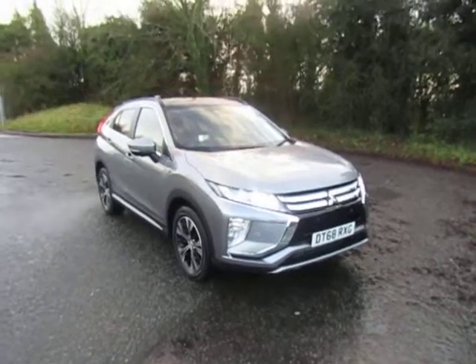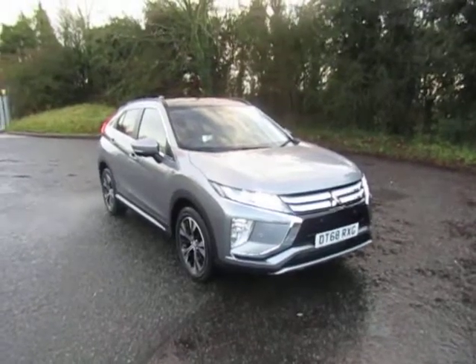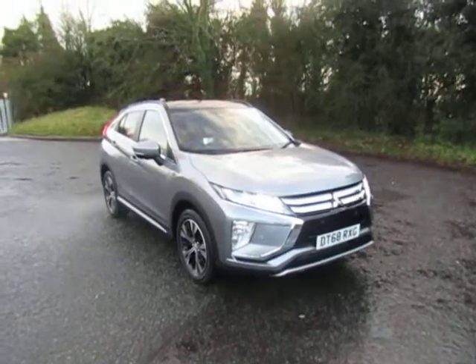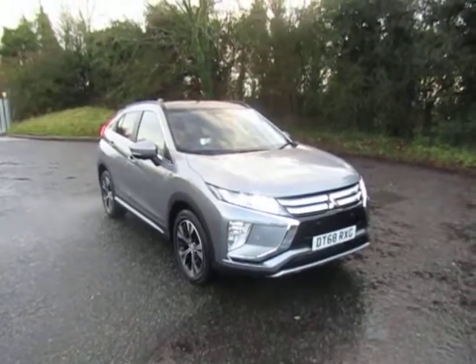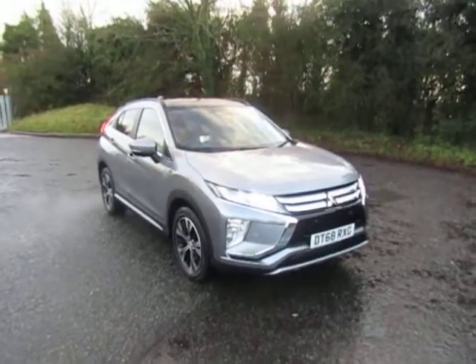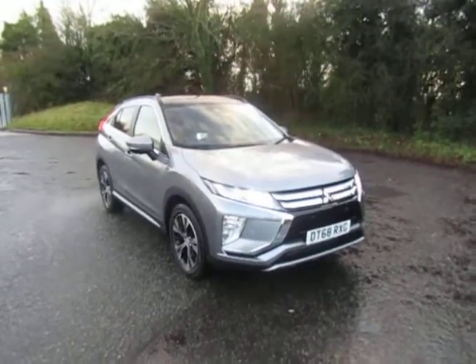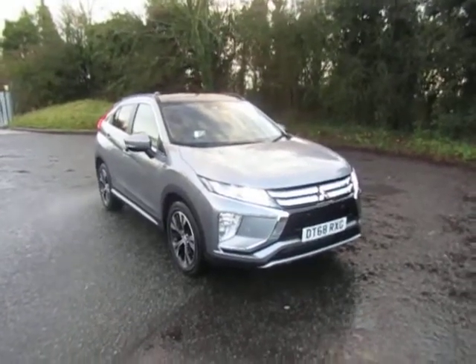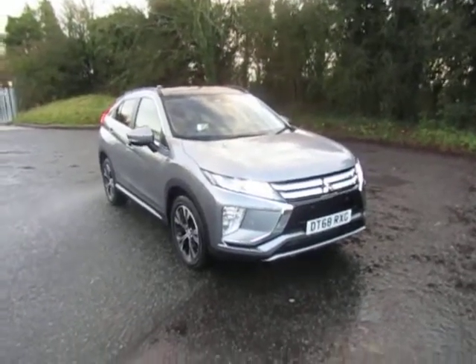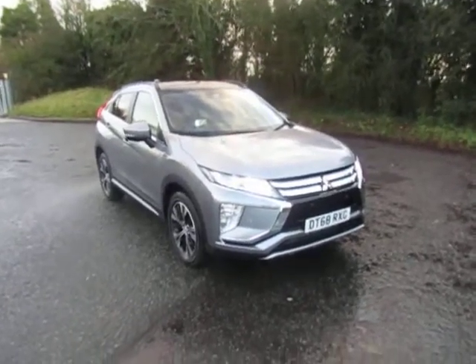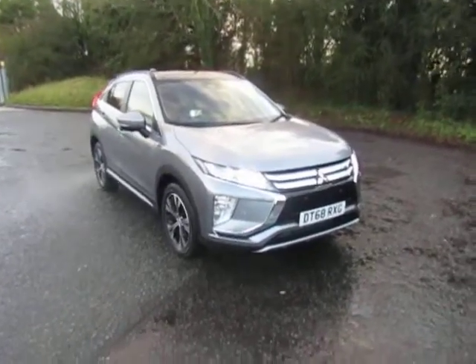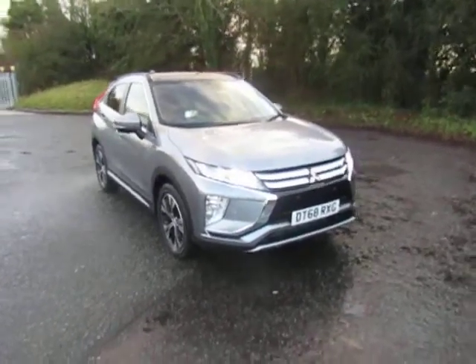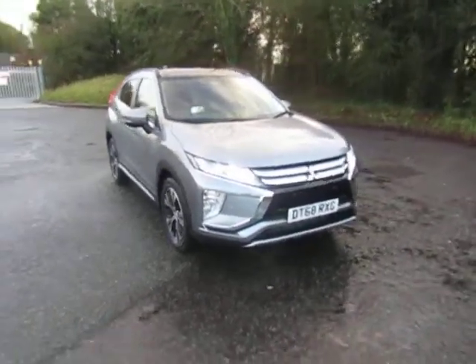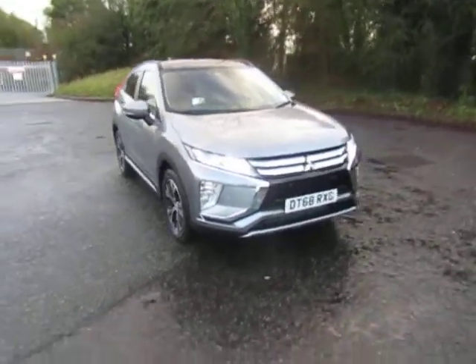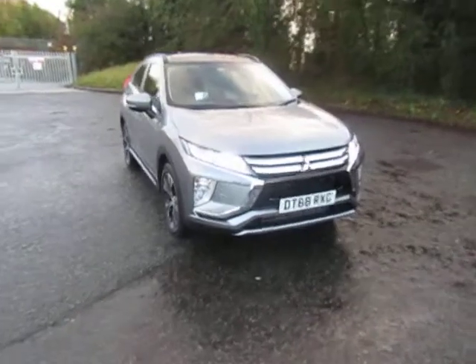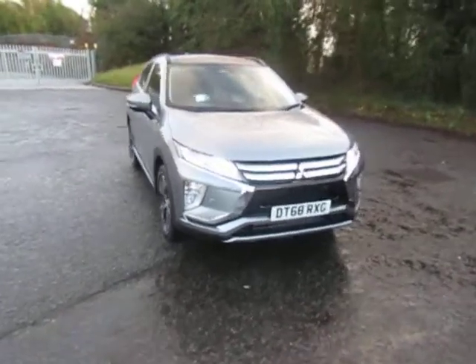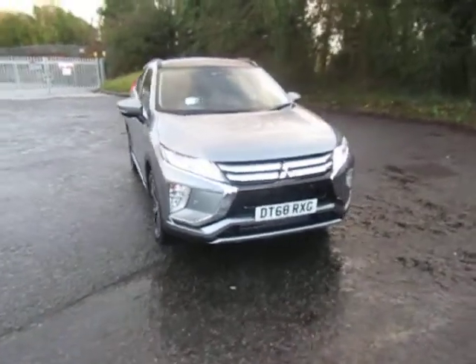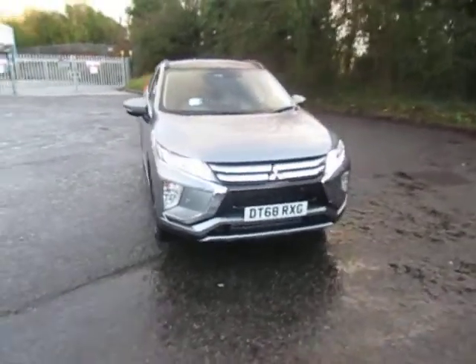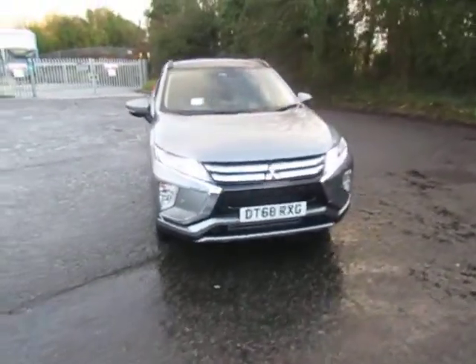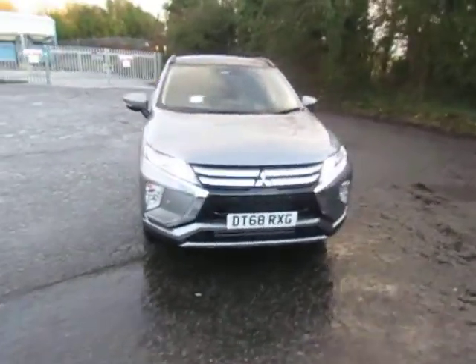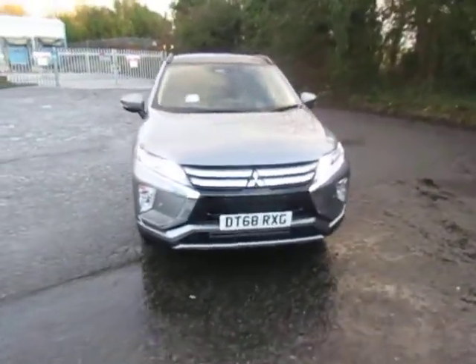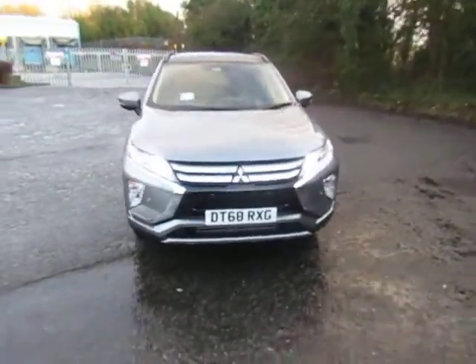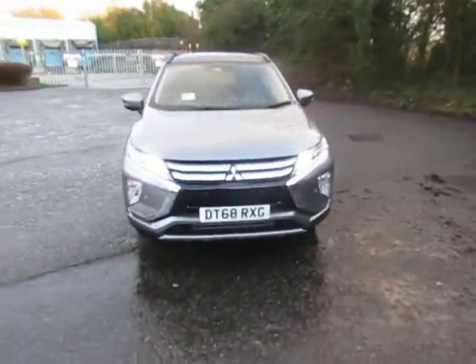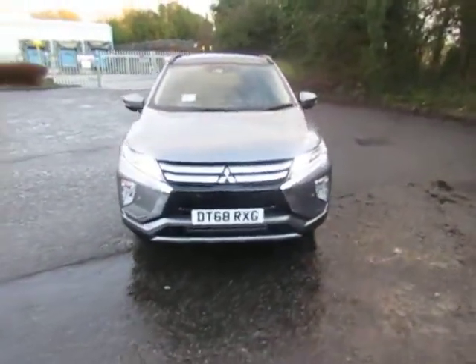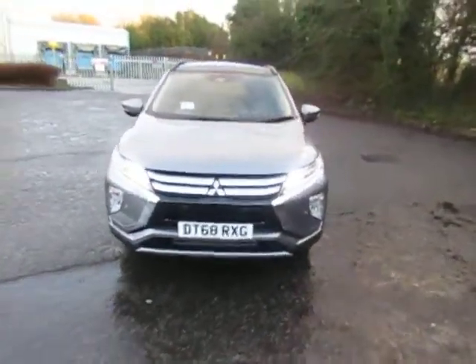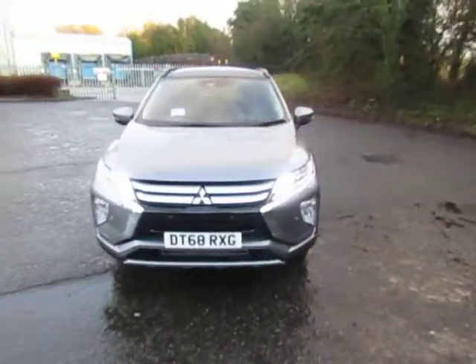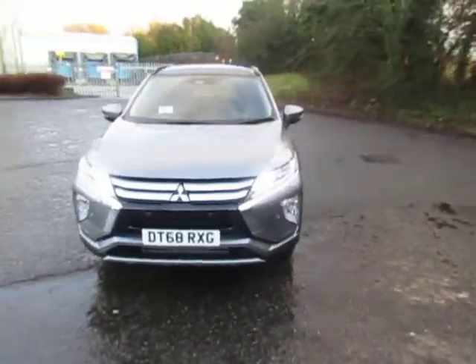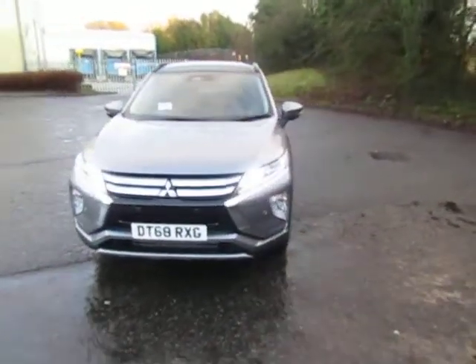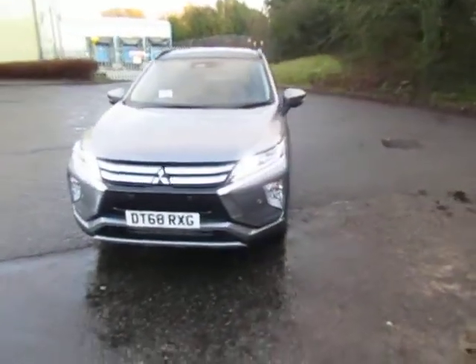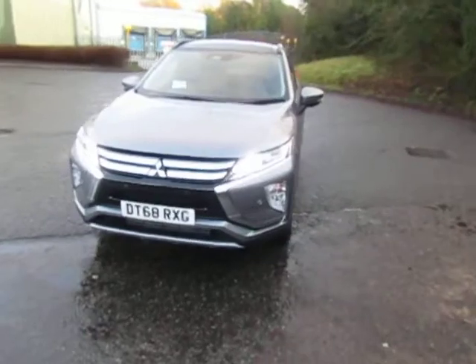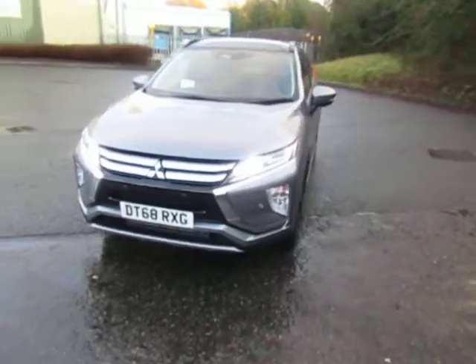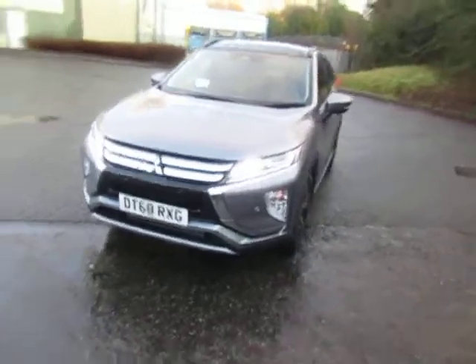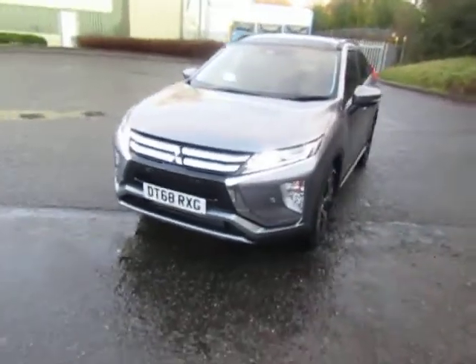Welcome to JT Hughes Mitsubishi in Telford. My name's Mark. Today I'm going to show you this top of the range Mitsubishi Eclipse Cross Automatic.